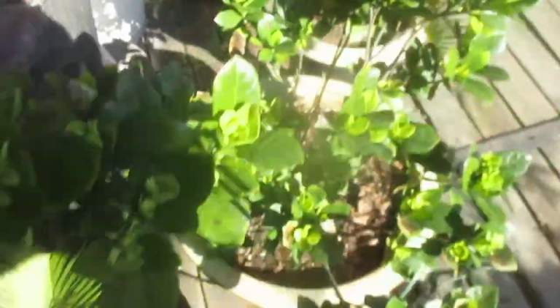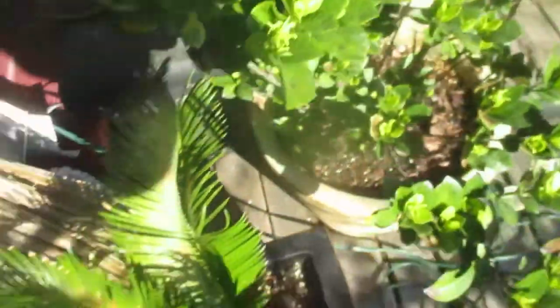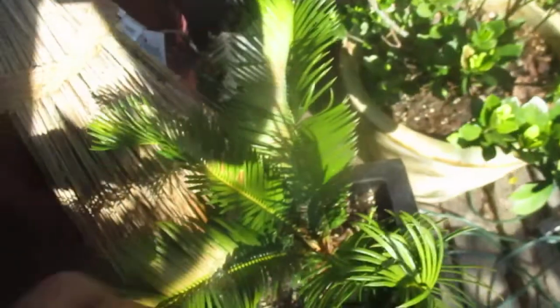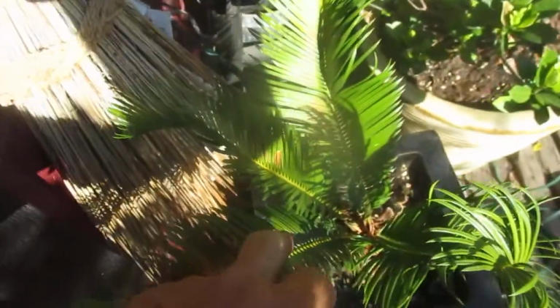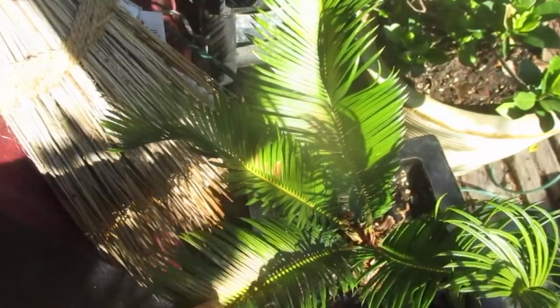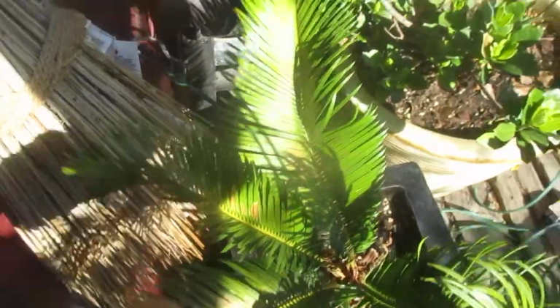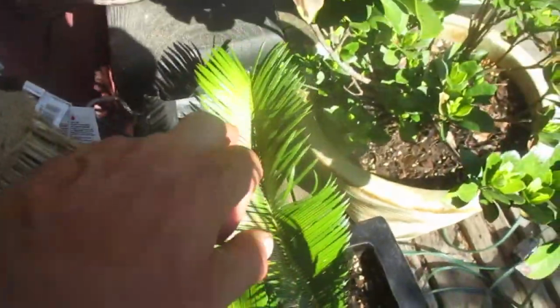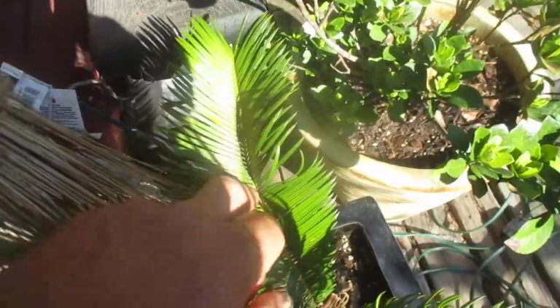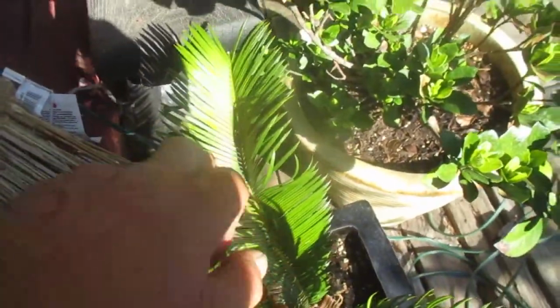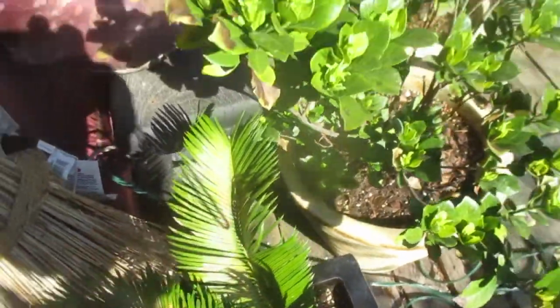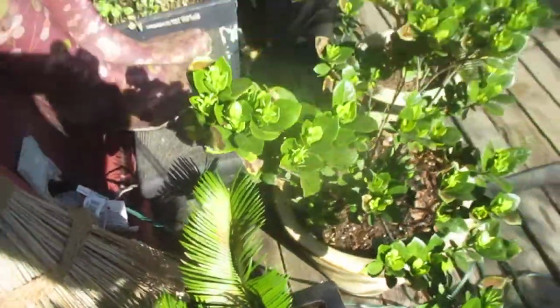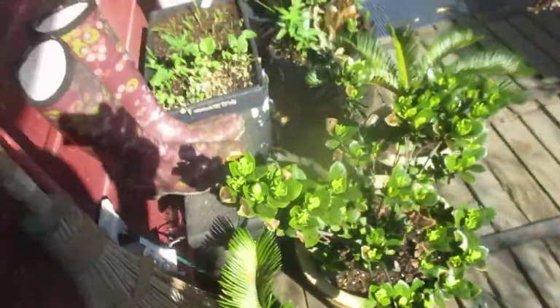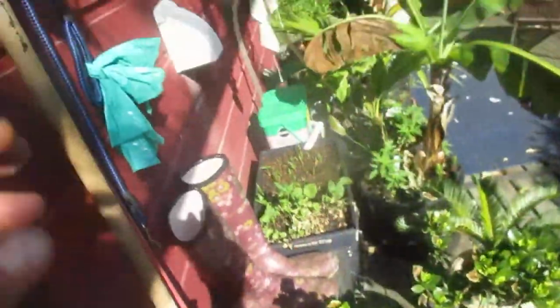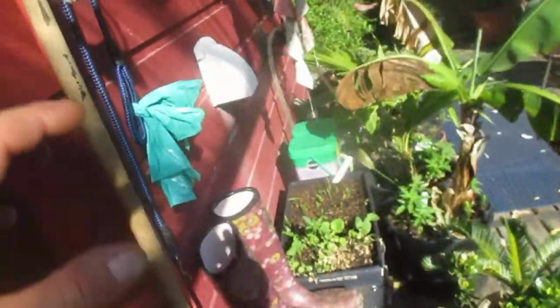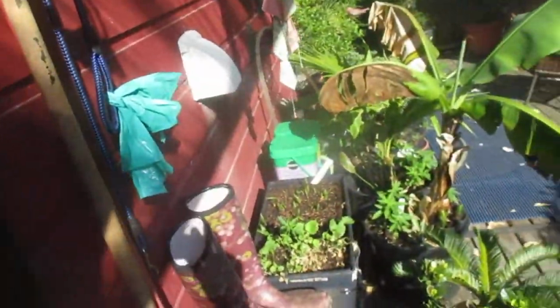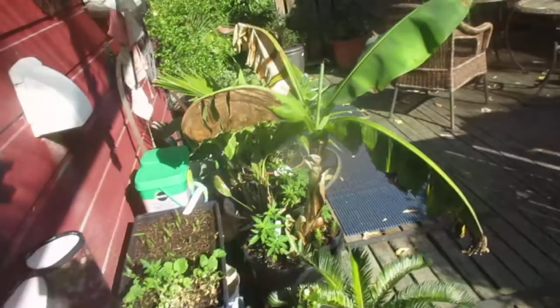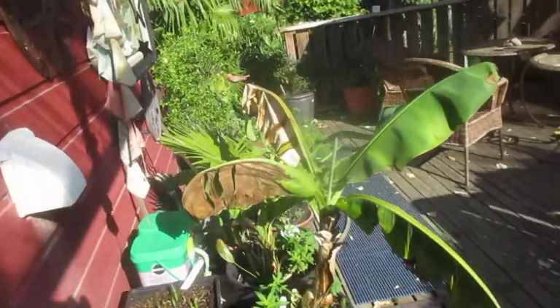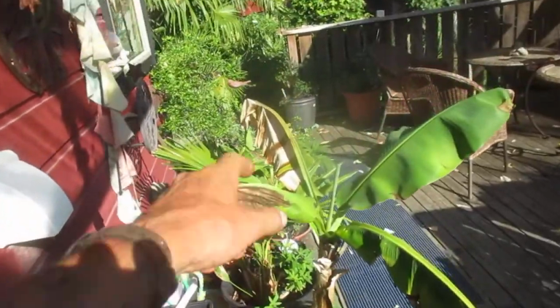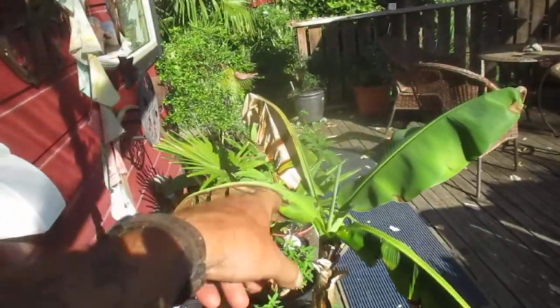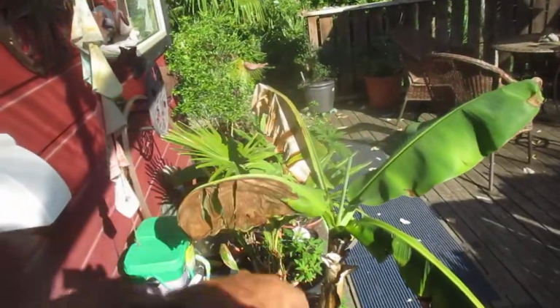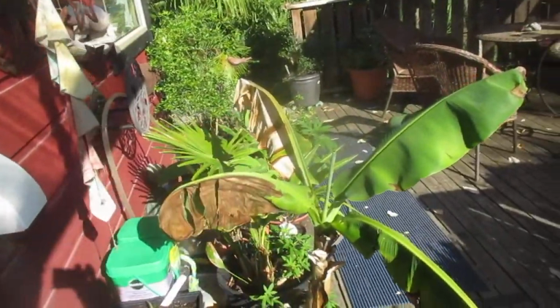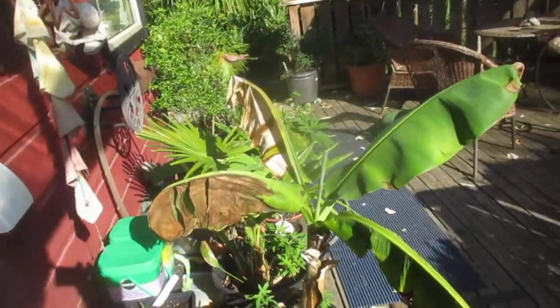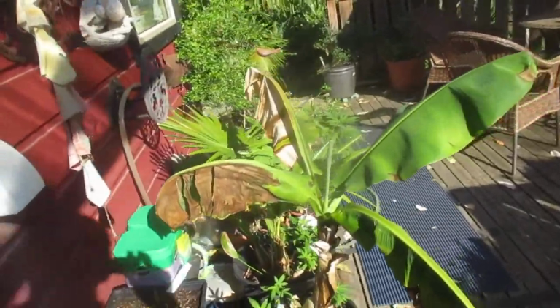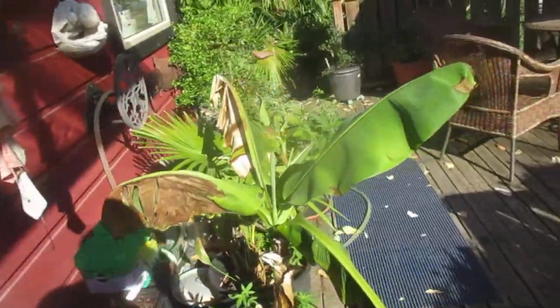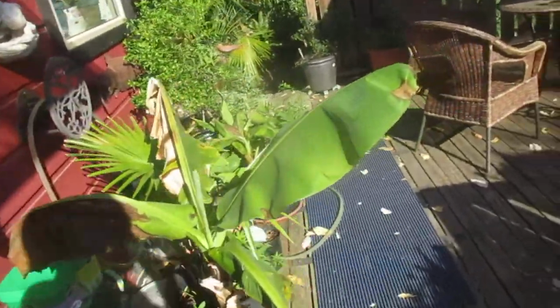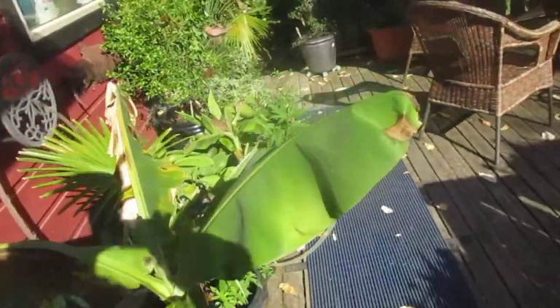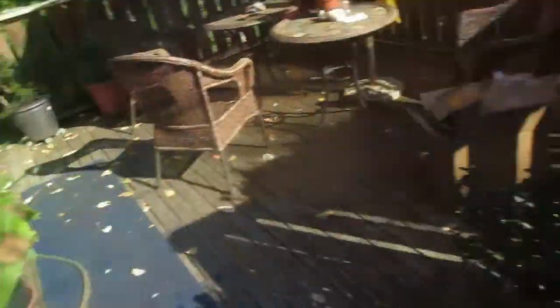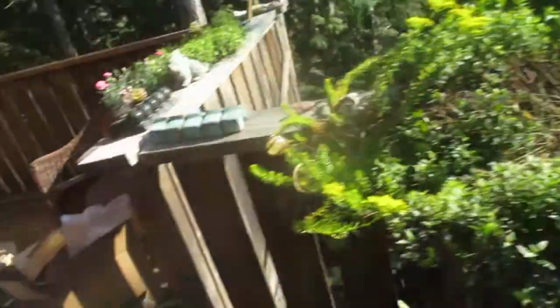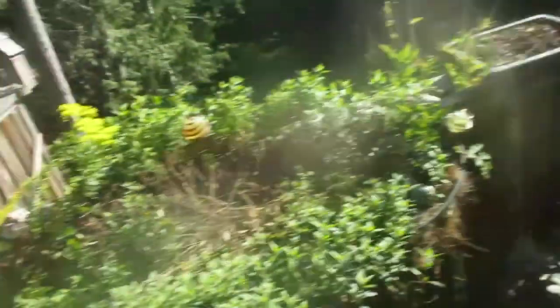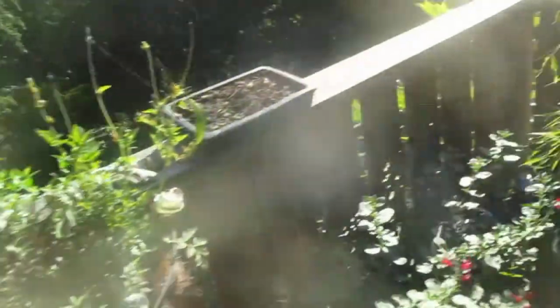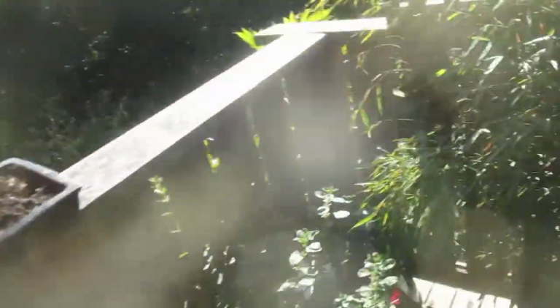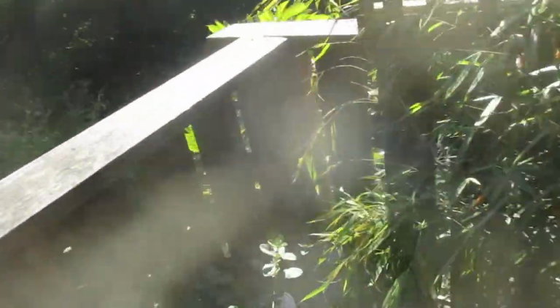And even on the sago palm here, you can see the burn. You've got to remember it's much hotter along the south wall too. The banana leaves got fried on that Cavendish, and the fatsias took a real beating, unfortunately.